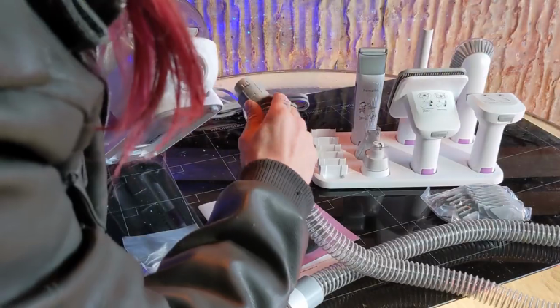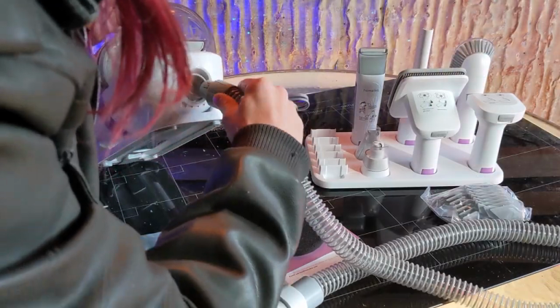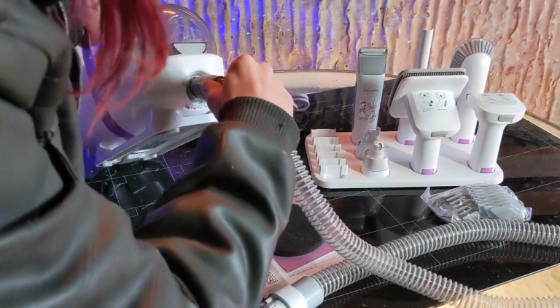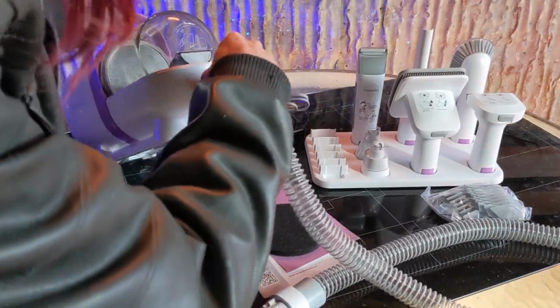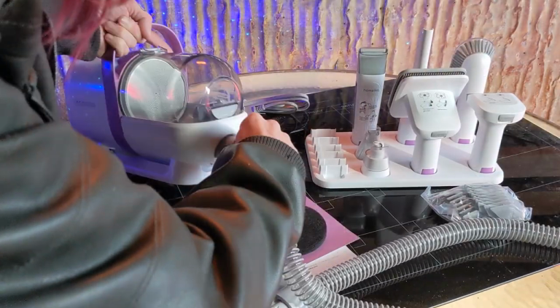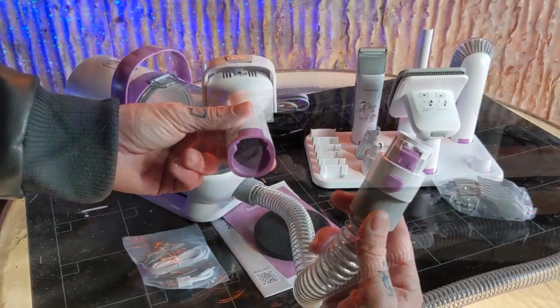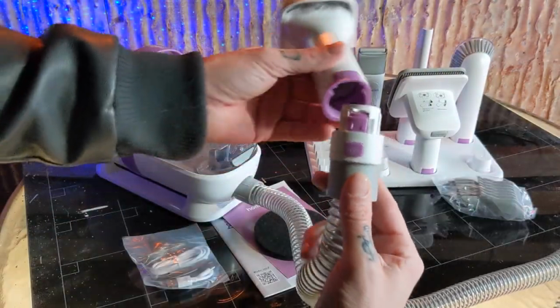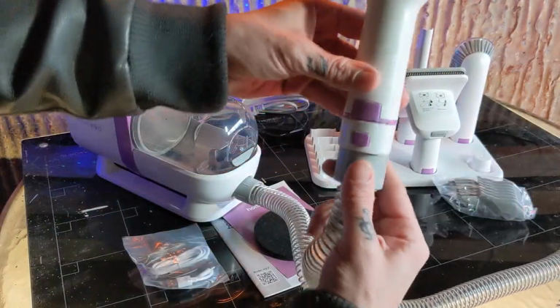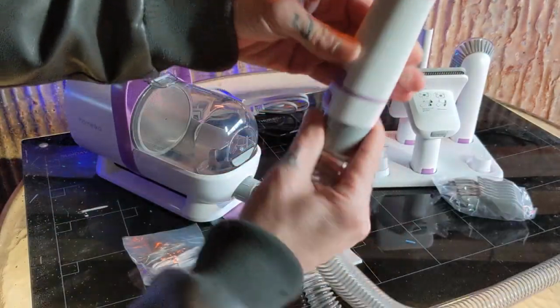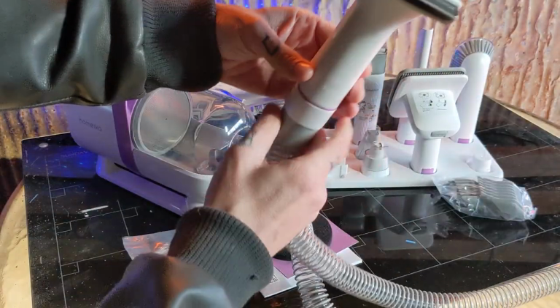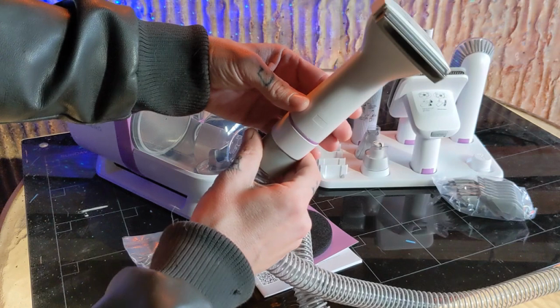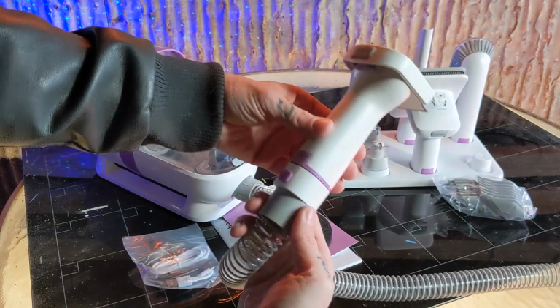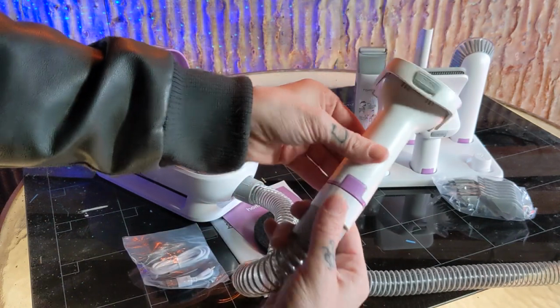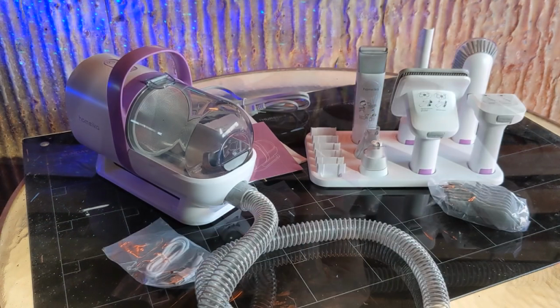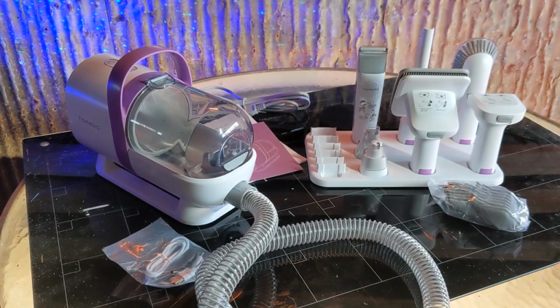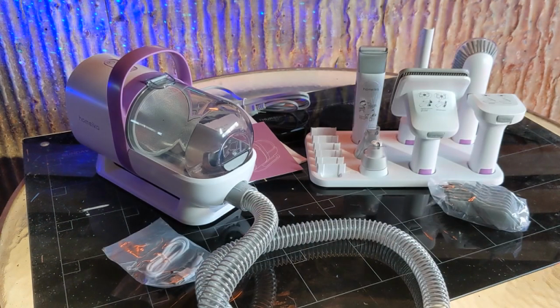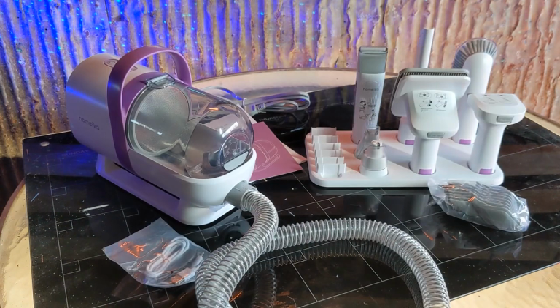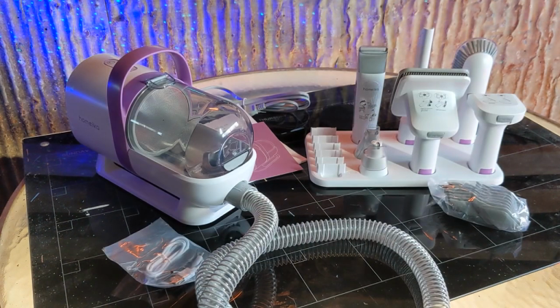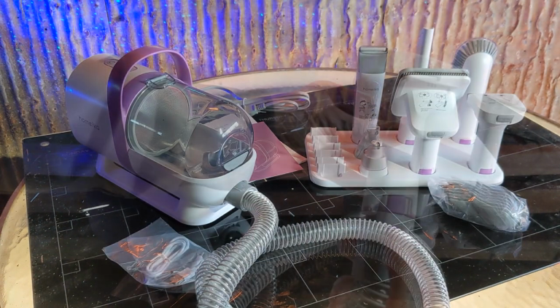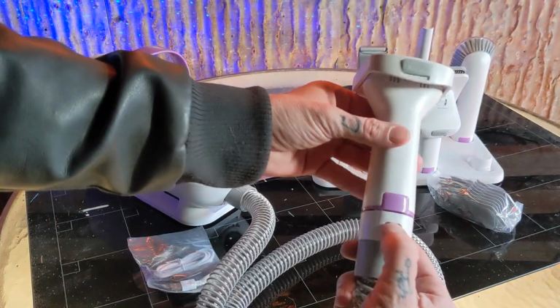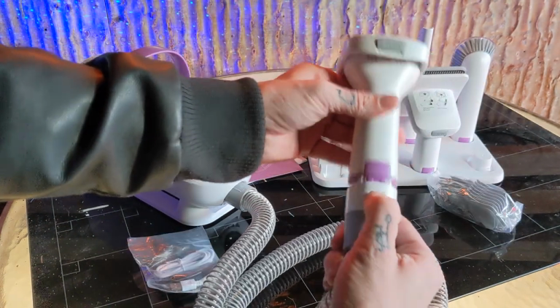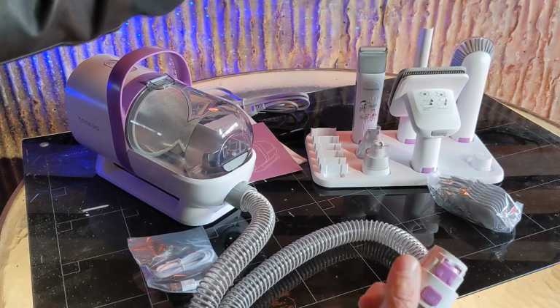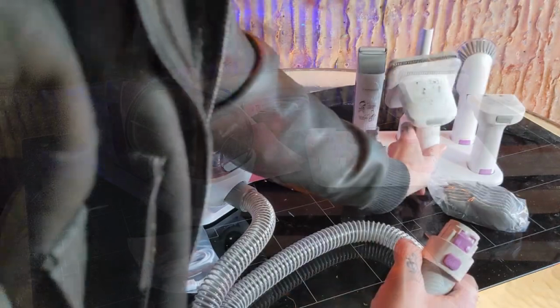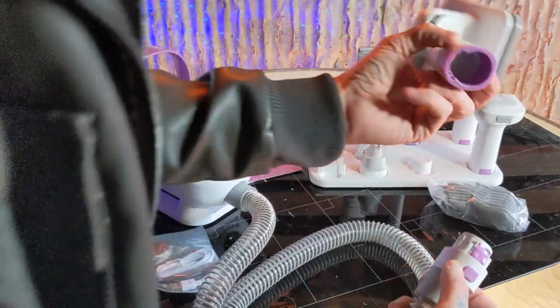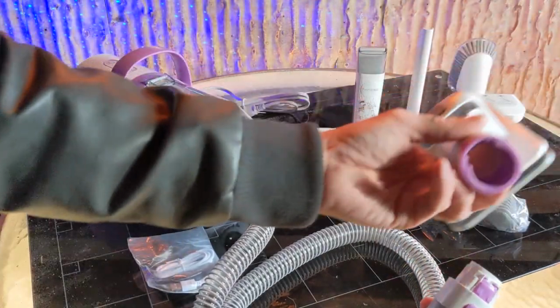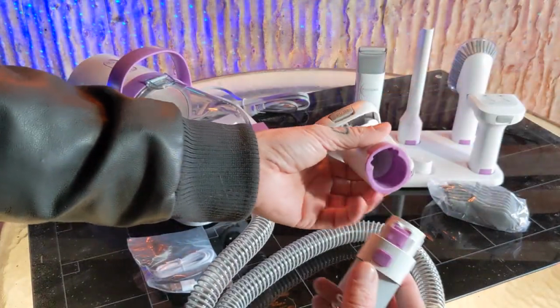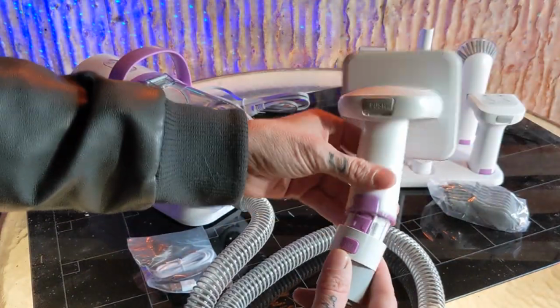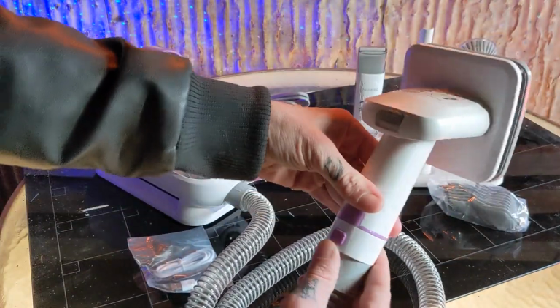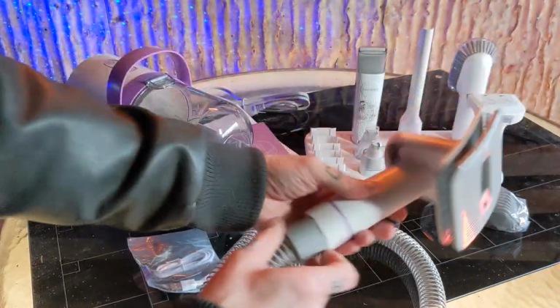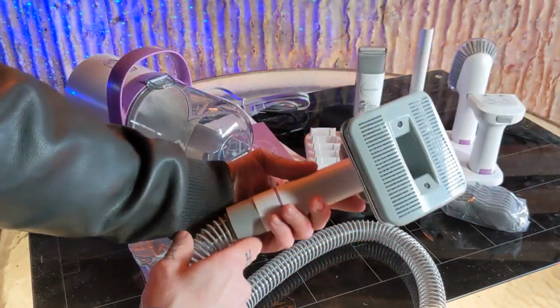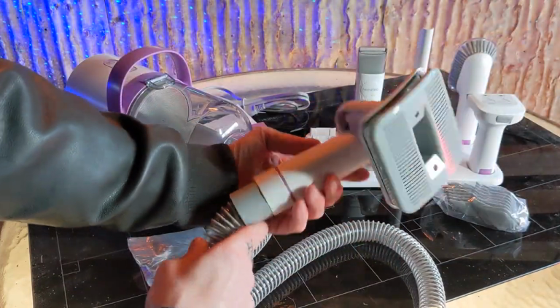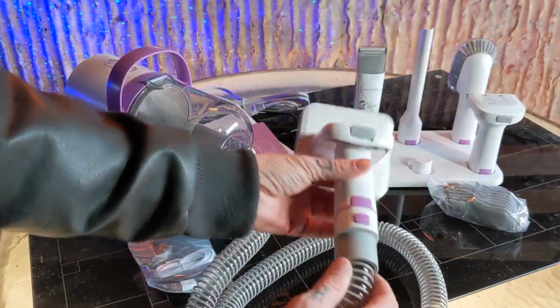Attach your hose to your vacuum, then select the attachment you want, put it on the other end of the hose, plug it in, and you're ready to go. You can easily pop off and switch between attachments, making grooming your dog easier than ever.